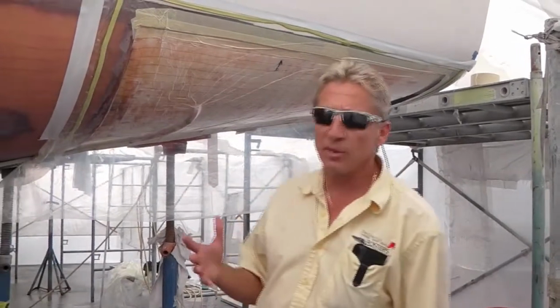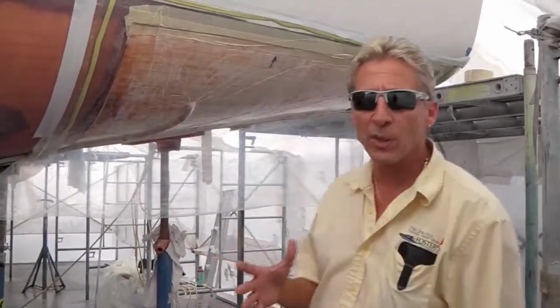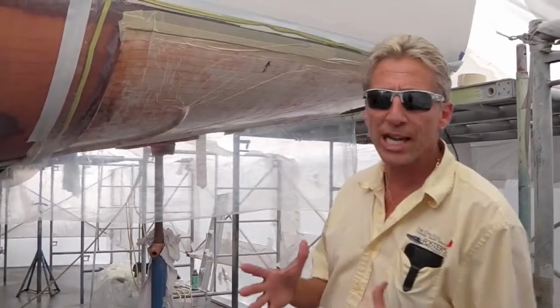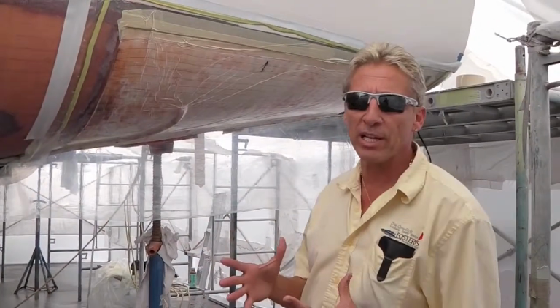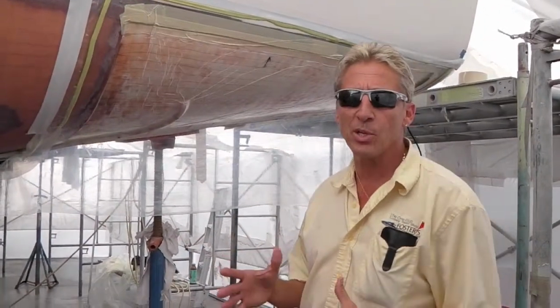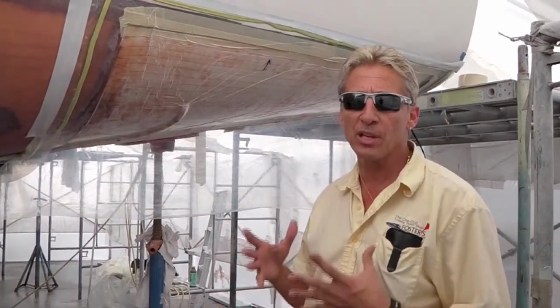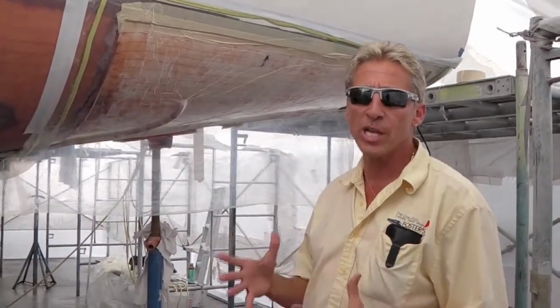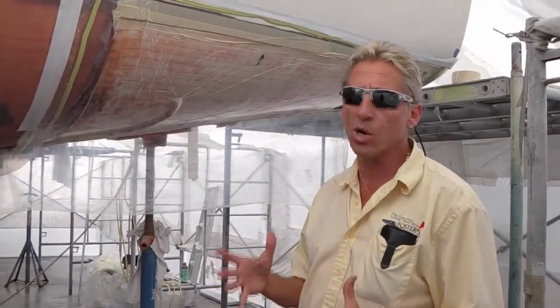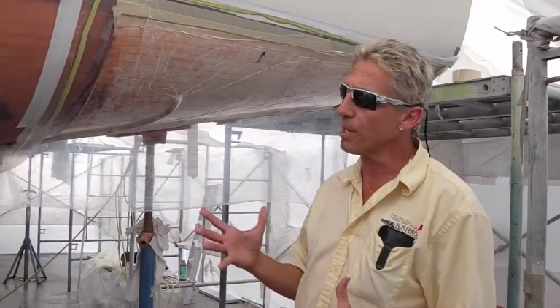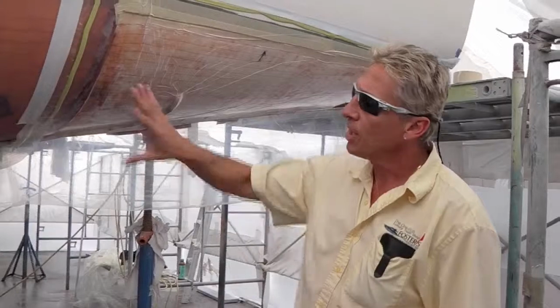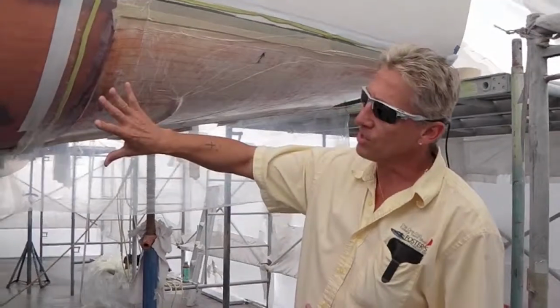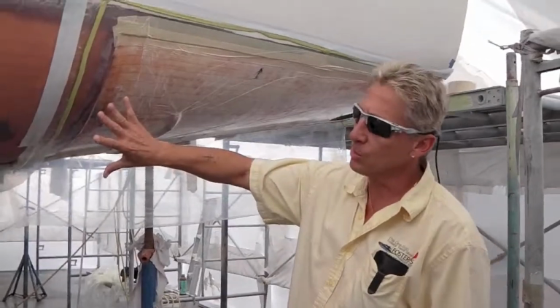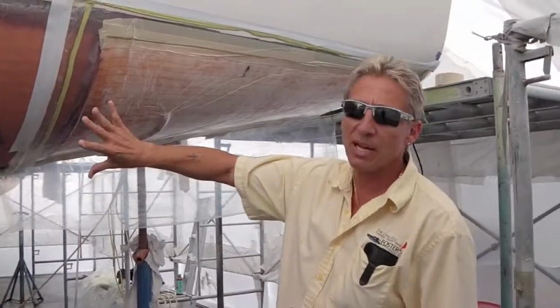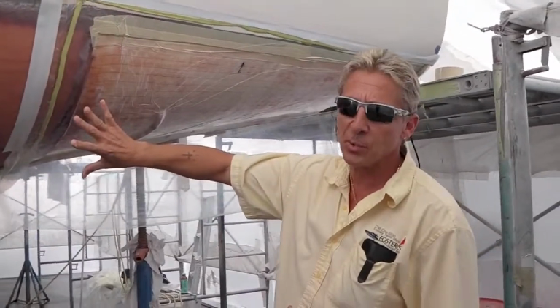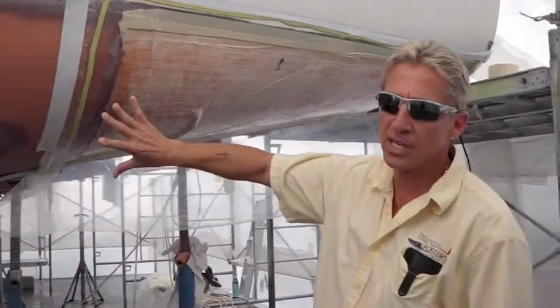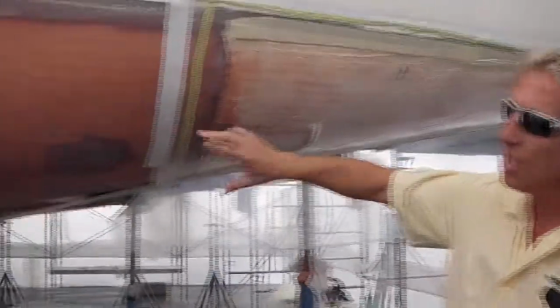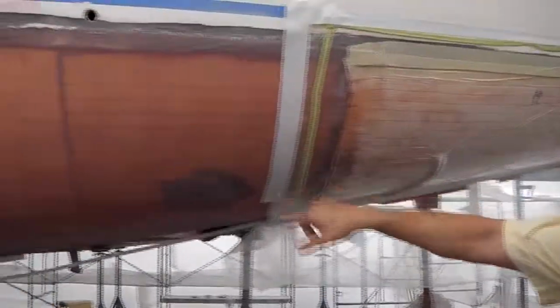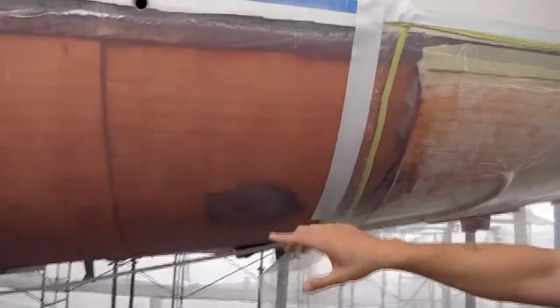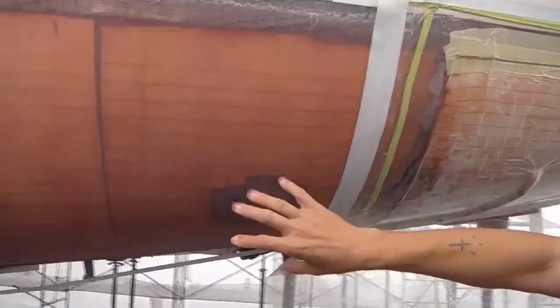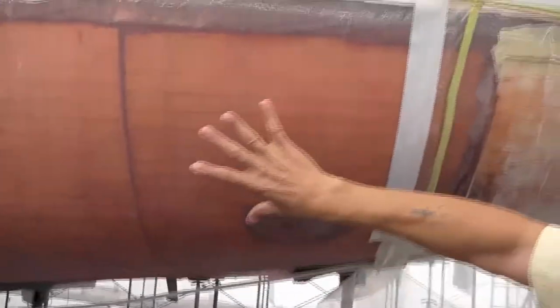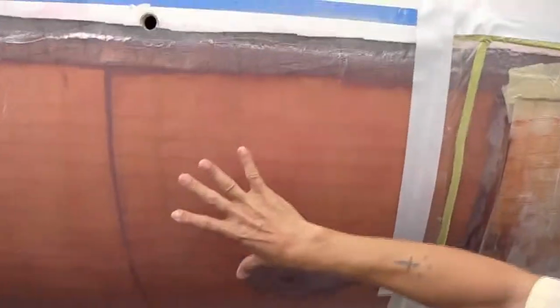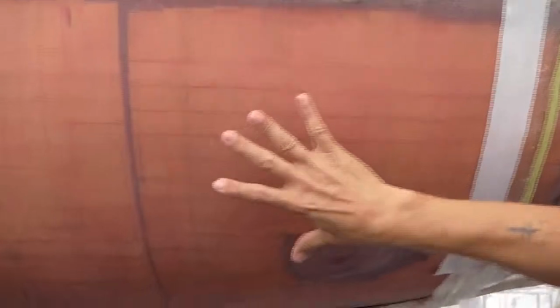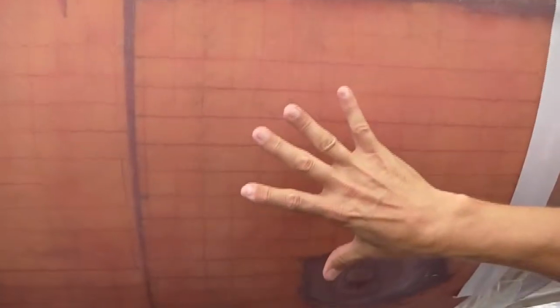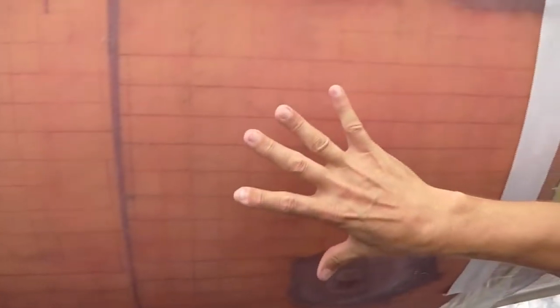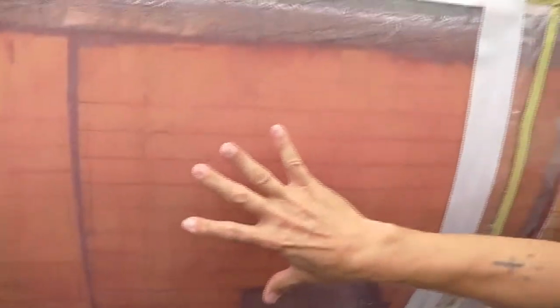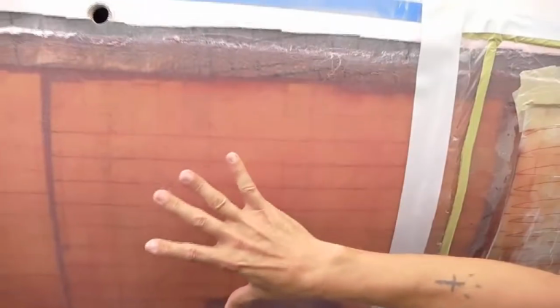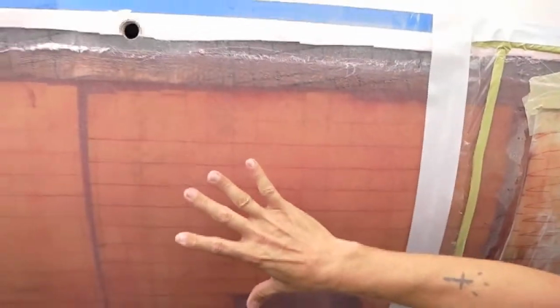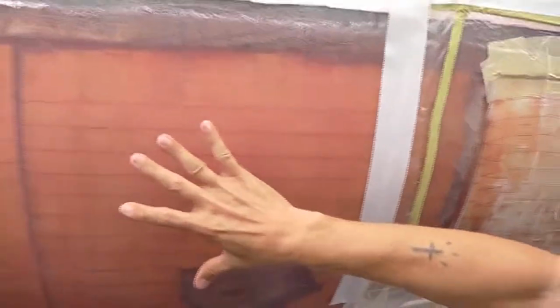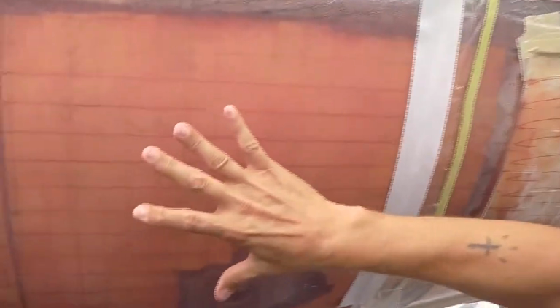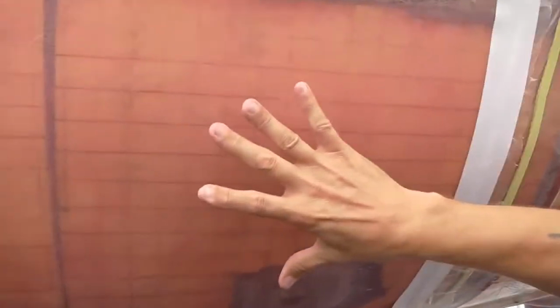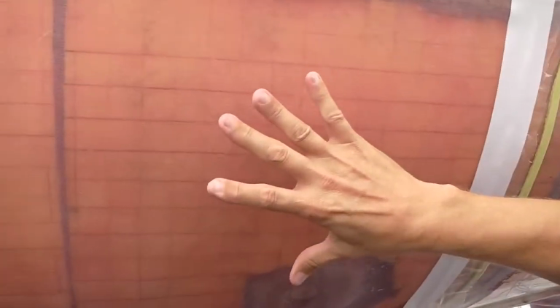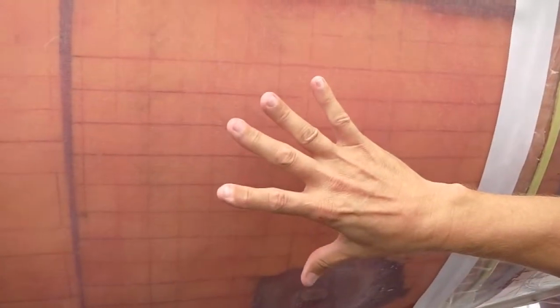If you've been following our catamaran, we've been doing the re-core on the bottom. You can see we're just about finished with this right now. We've cut out all the rotten core, vacuum bagged in, scrimmed and scored core cell — three-quarter inch, six-pound density for strength.